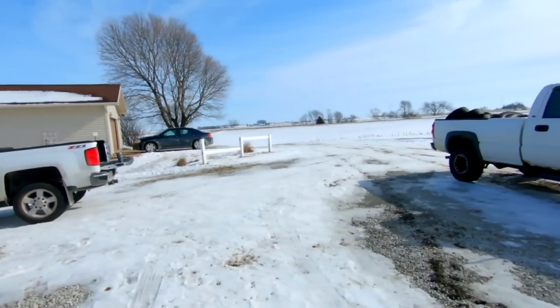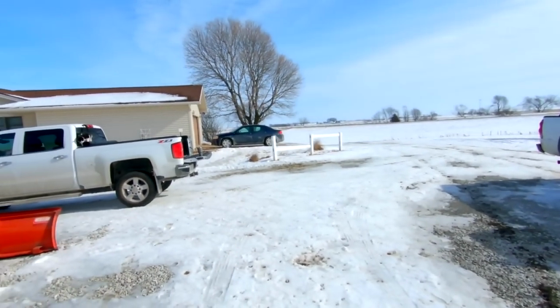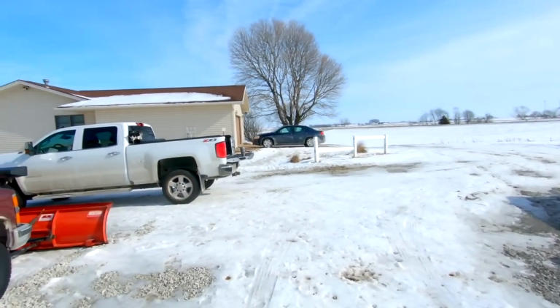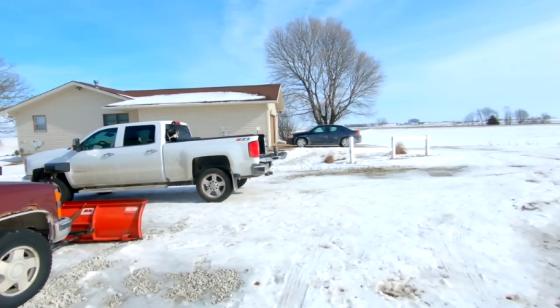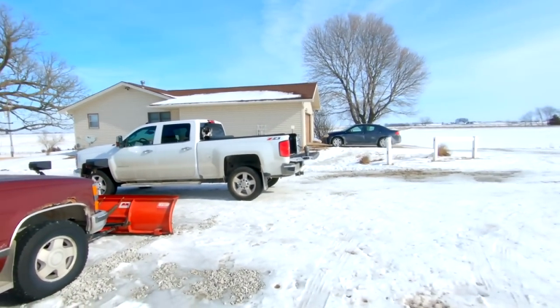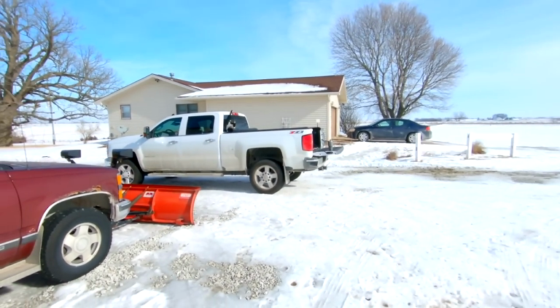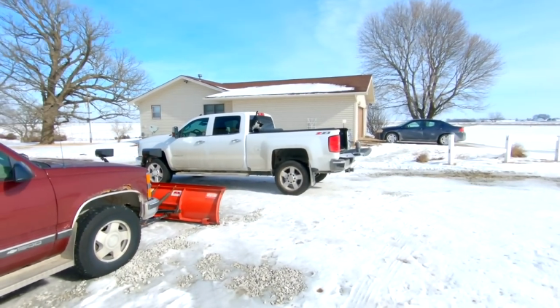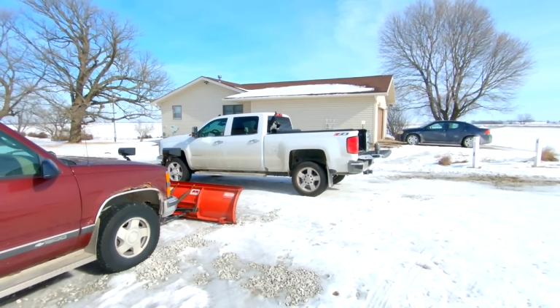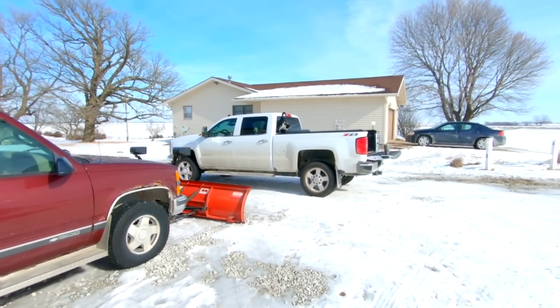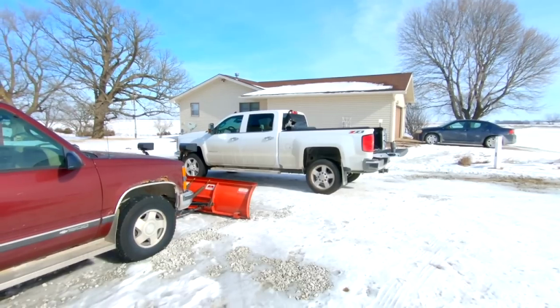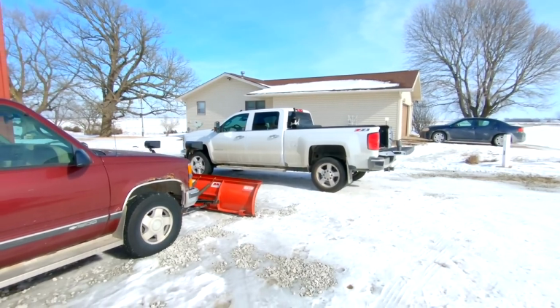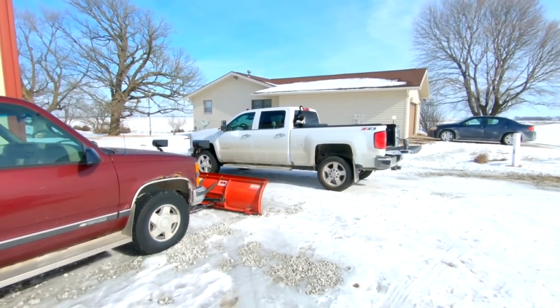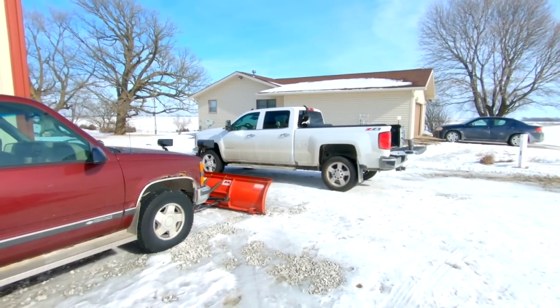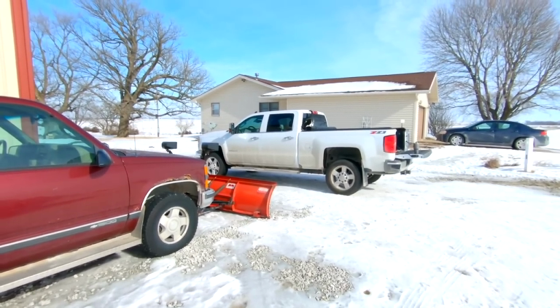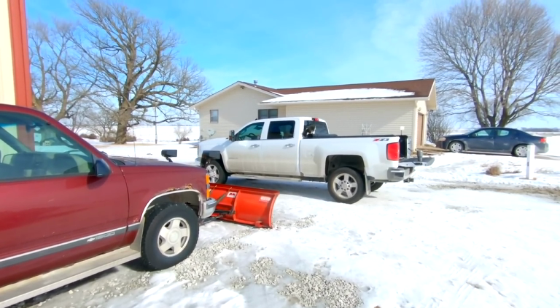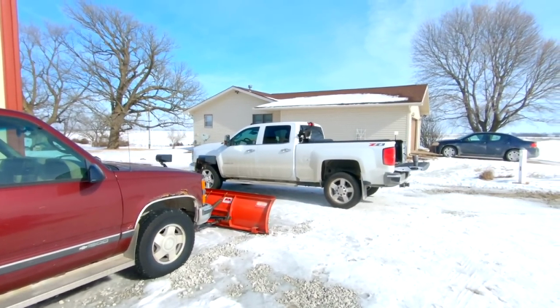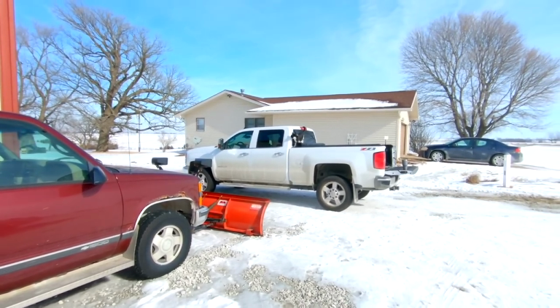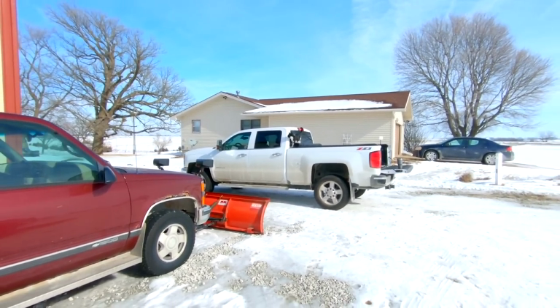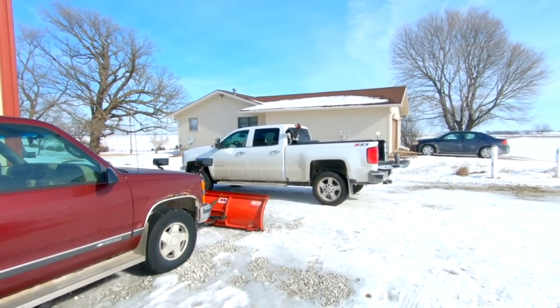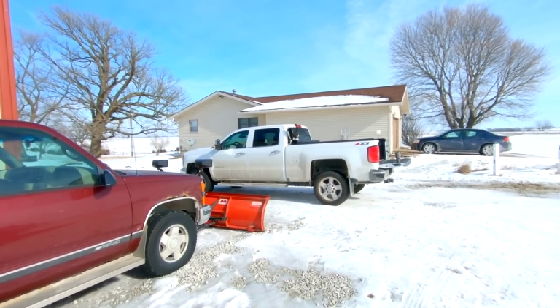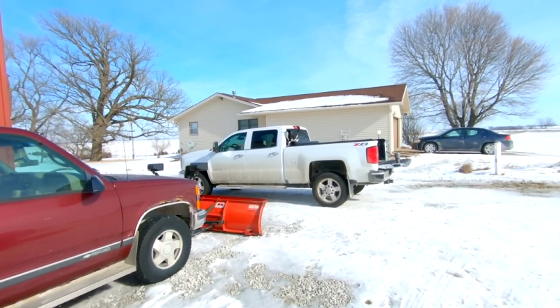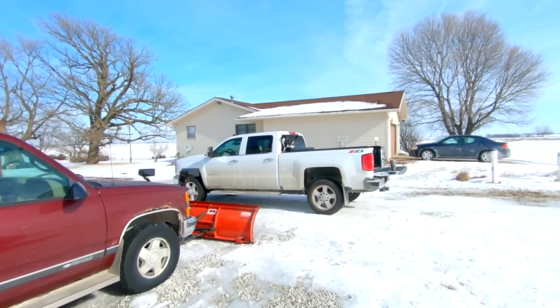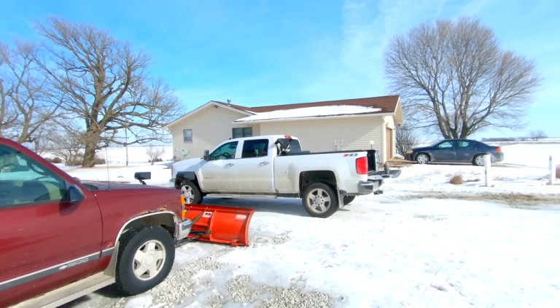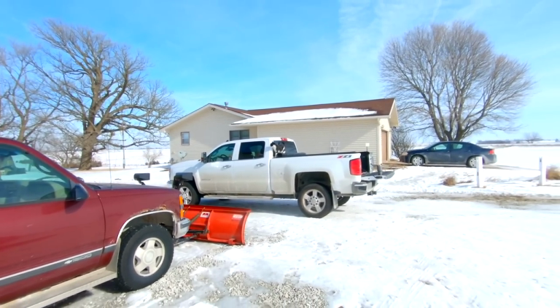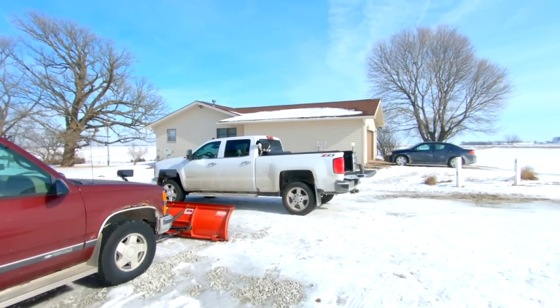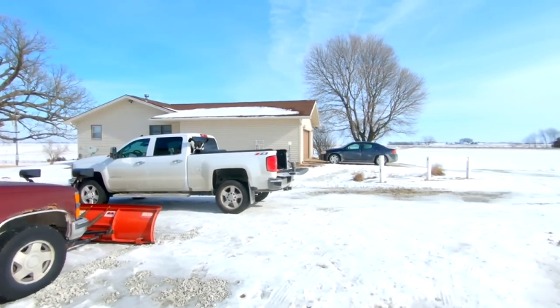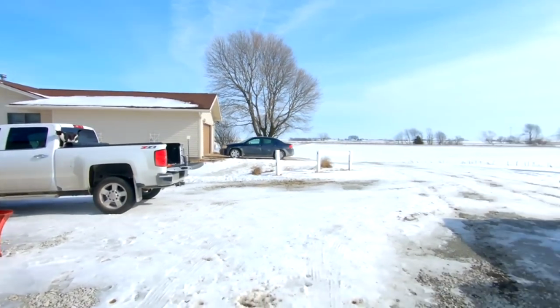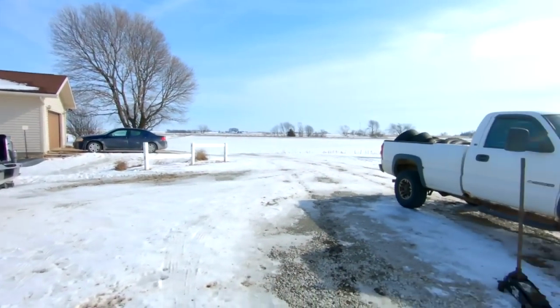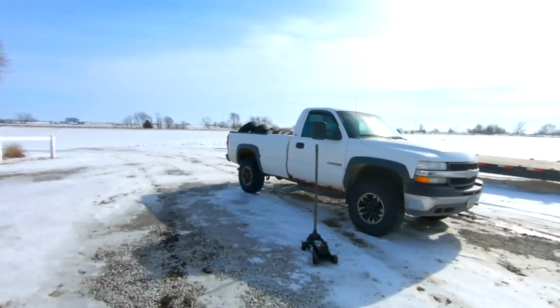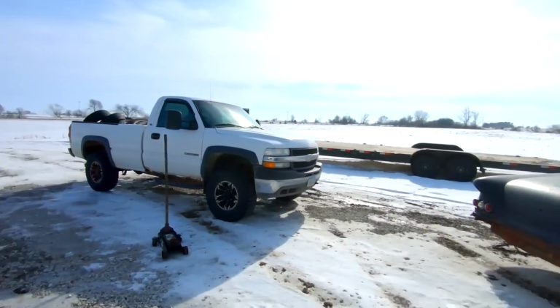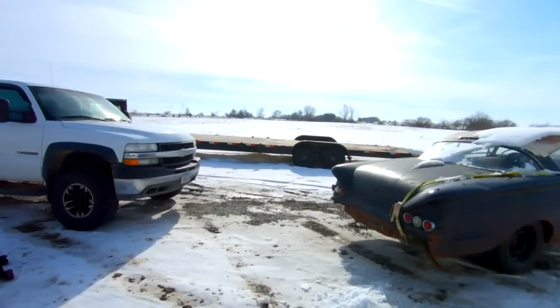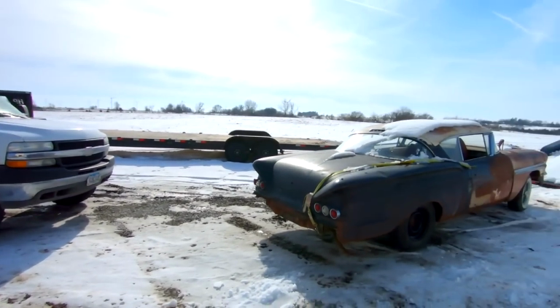Lots of new things happening. First off, Mikey got a brand new pickup — 2019 6.0 gas. The cat's checking it all out. First day out for him in about two months here with the extreme cold.